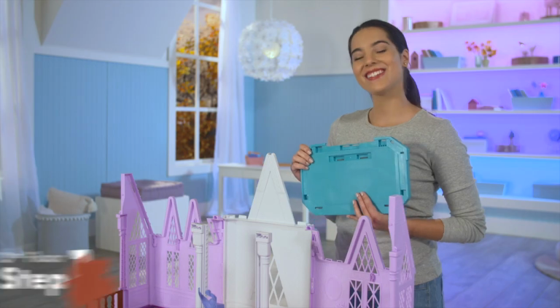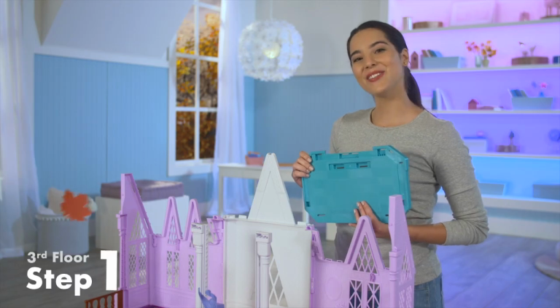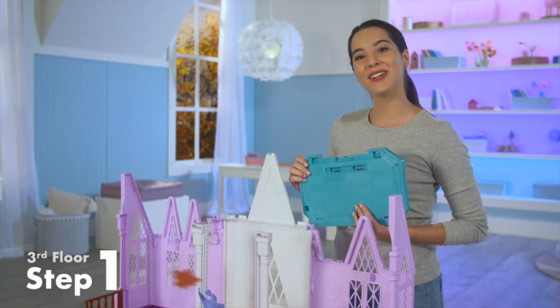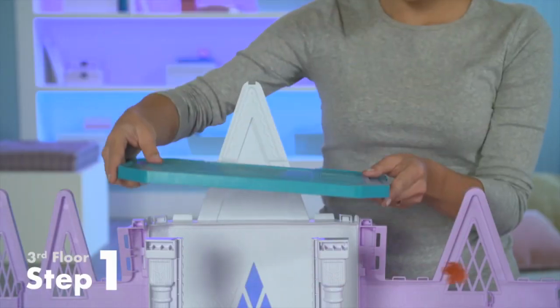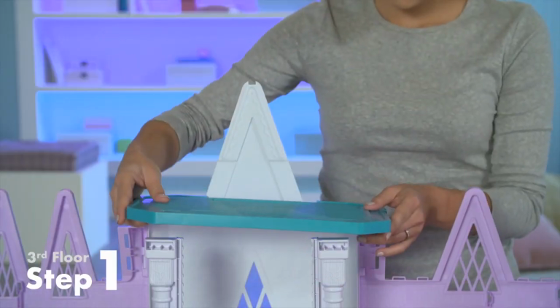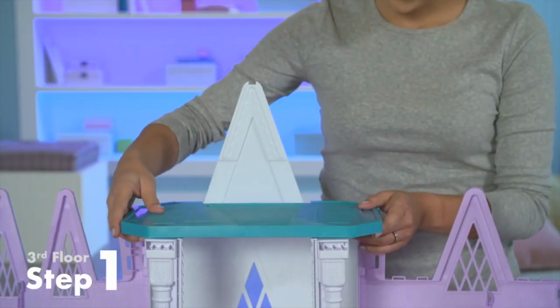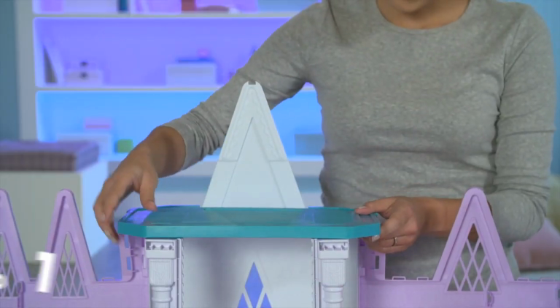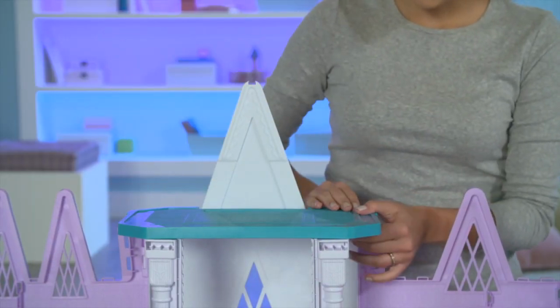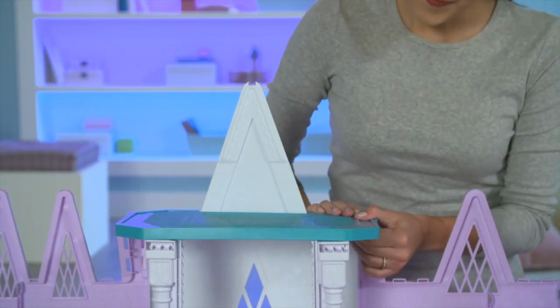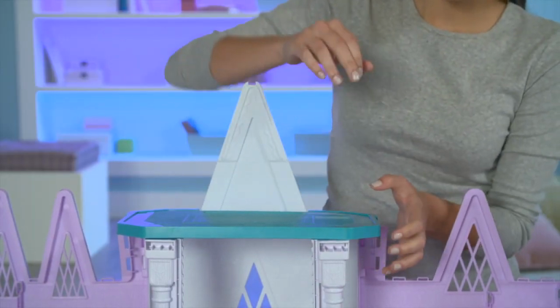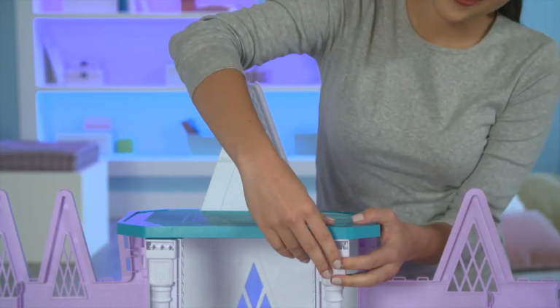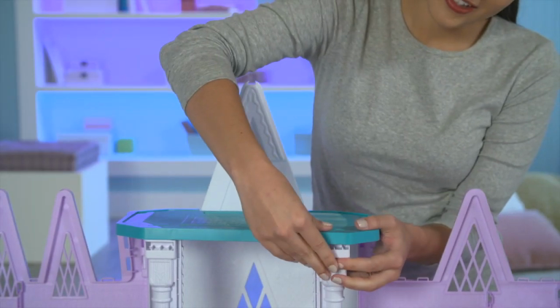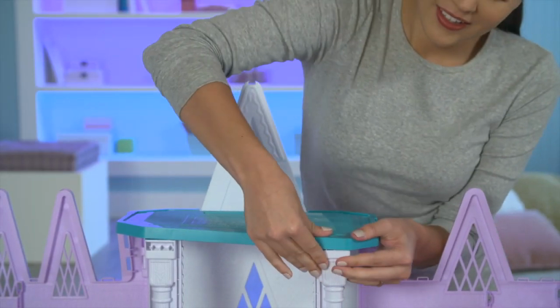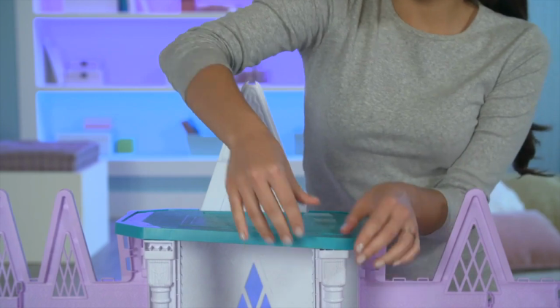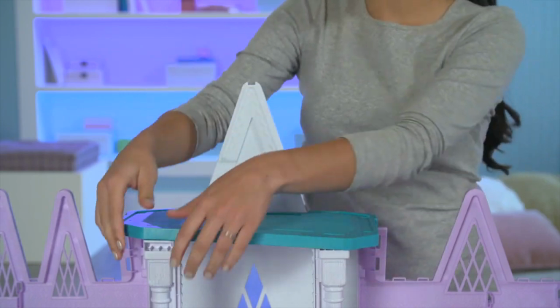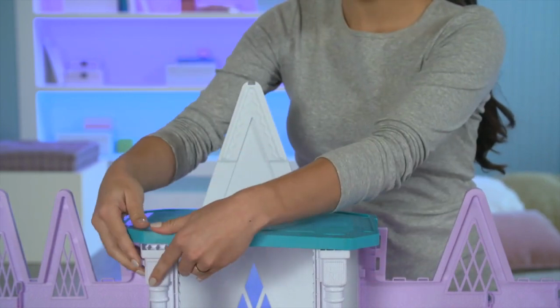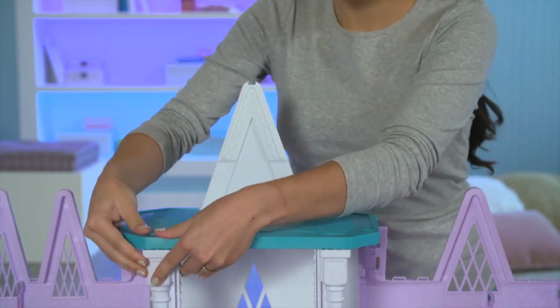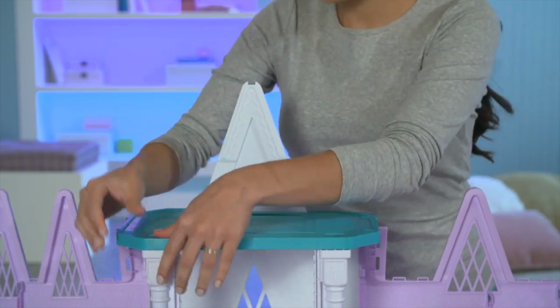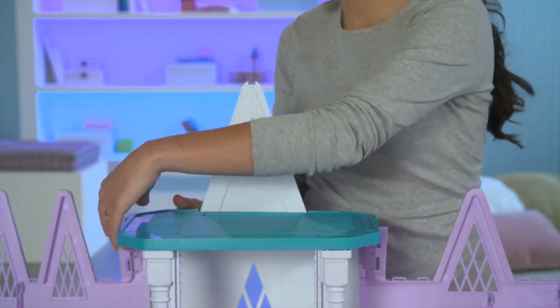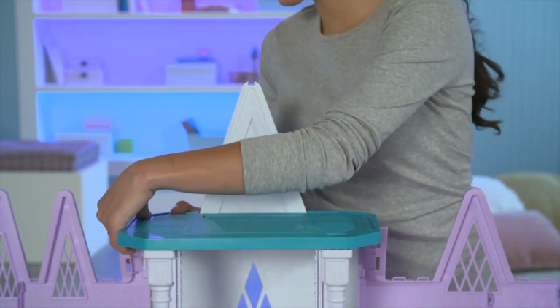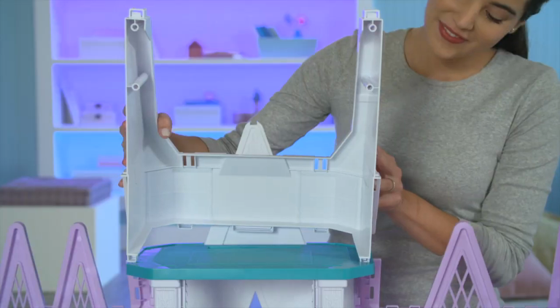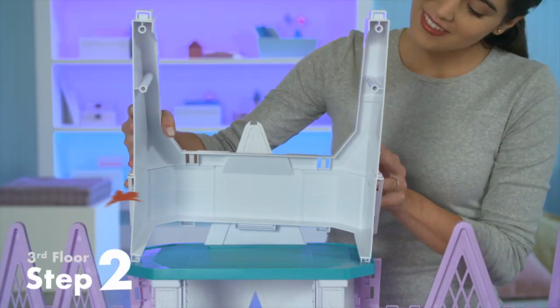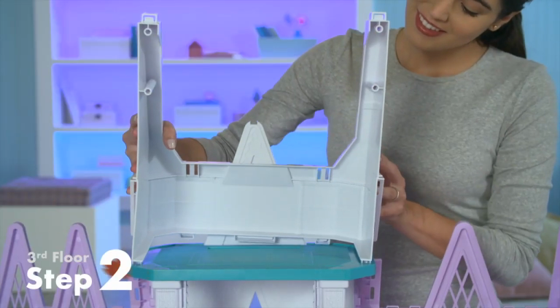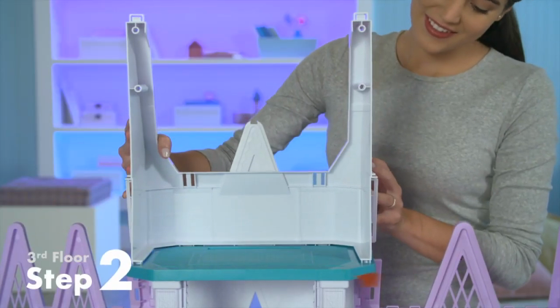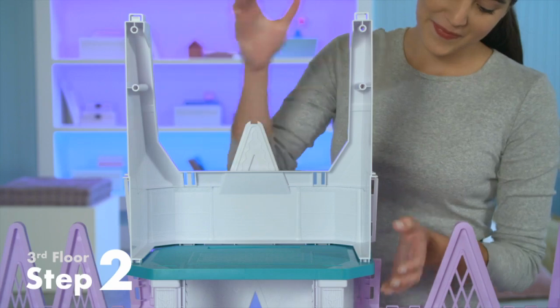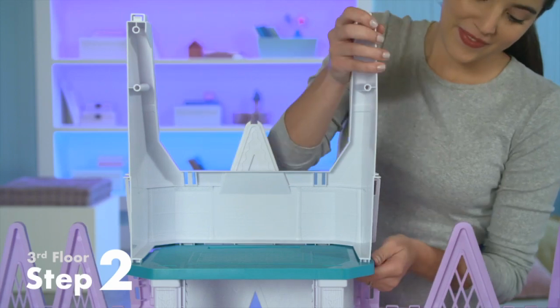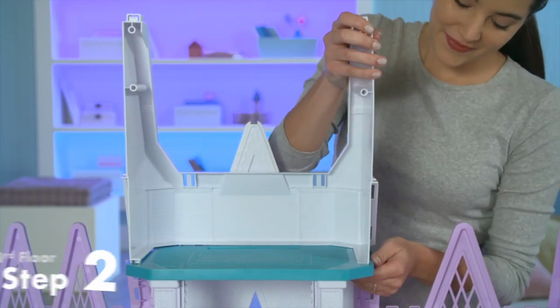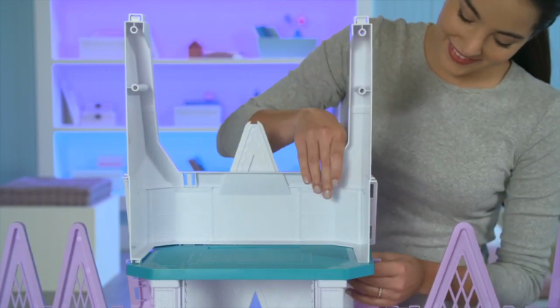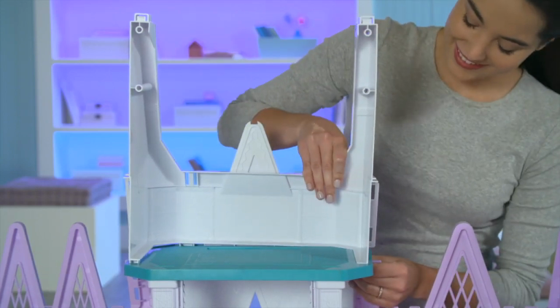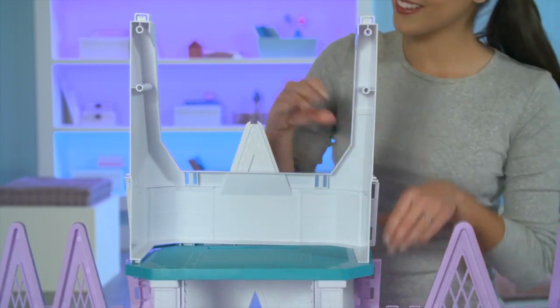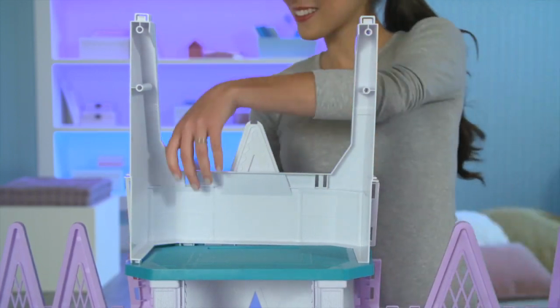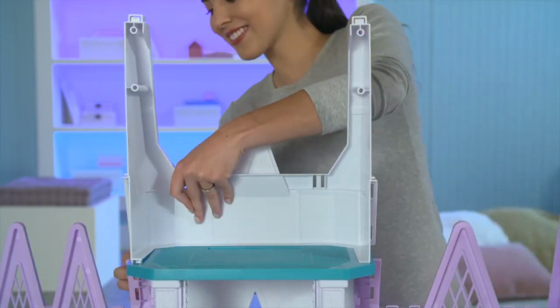To start the third floor, take the green part and snap it onto the center columns and the back wall. Press down firmly until you hear it click all around. Now take the U-shaped white piece and snap it into the green piece we just put on. Make sure it clicks all around.